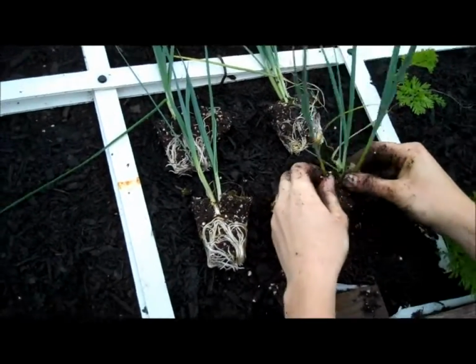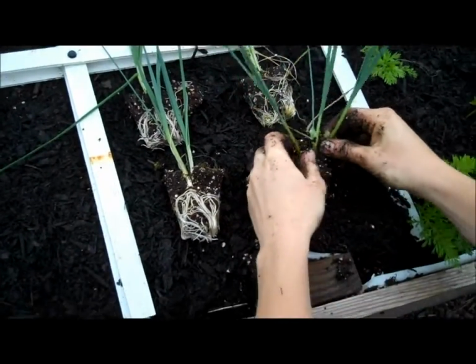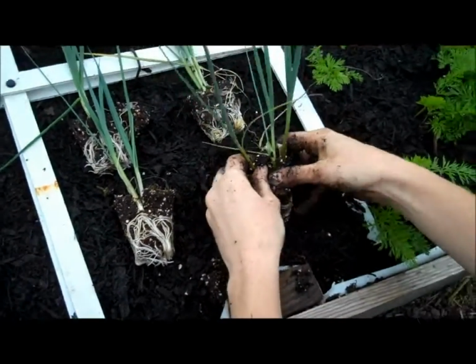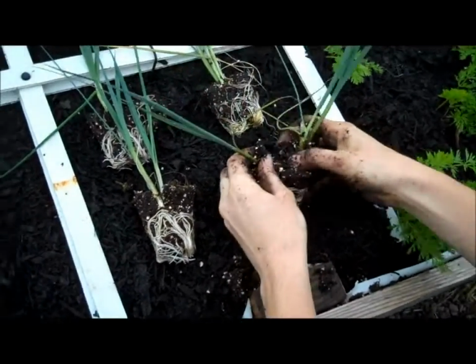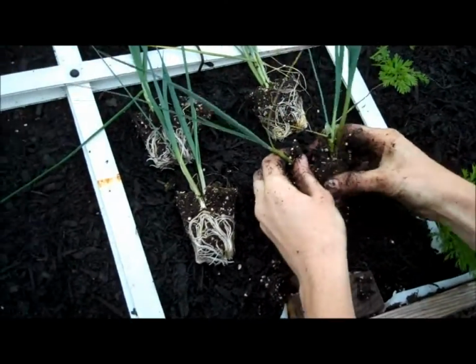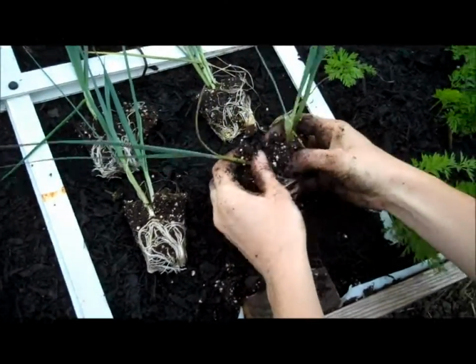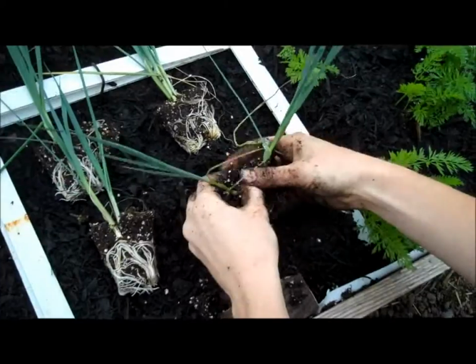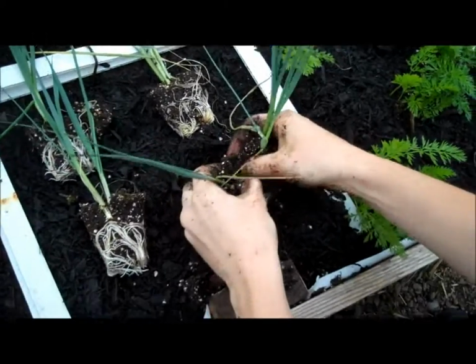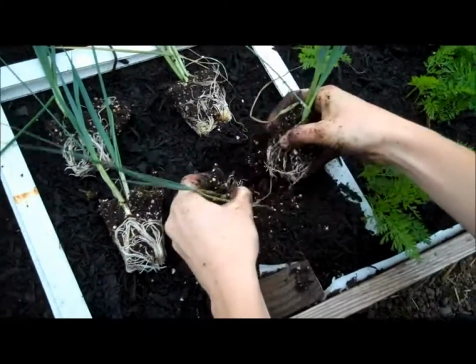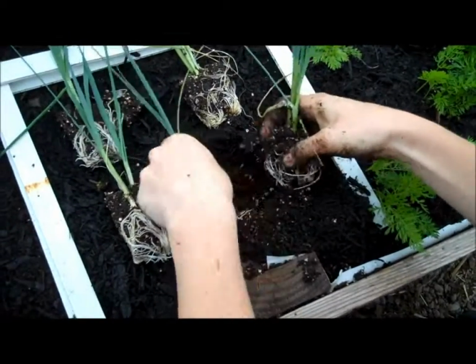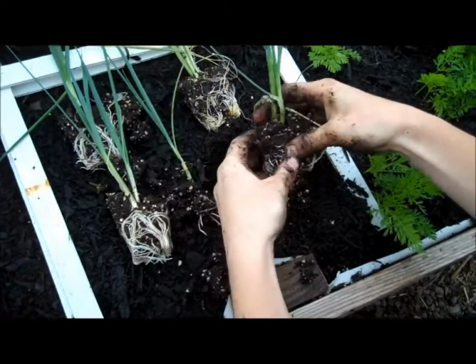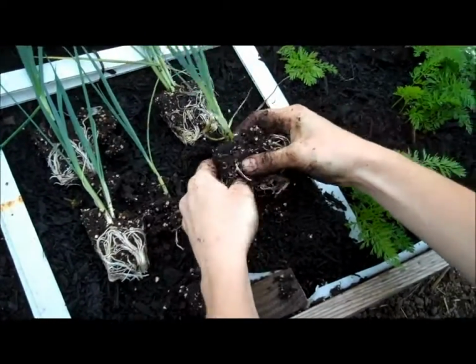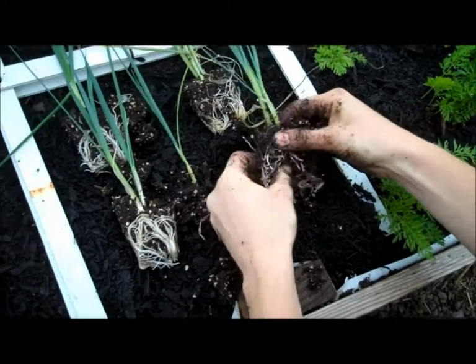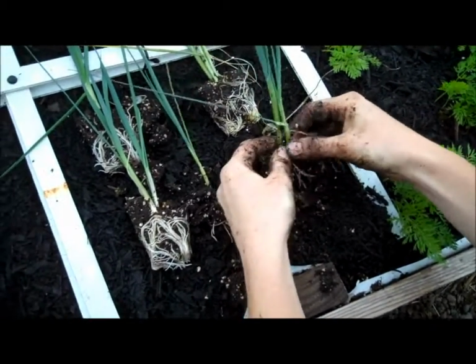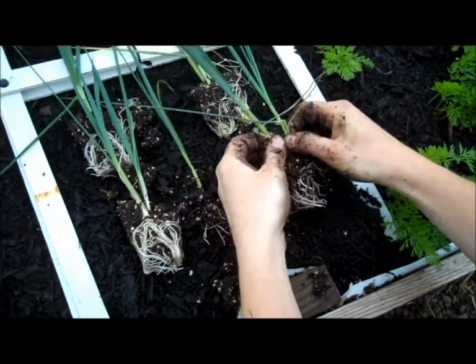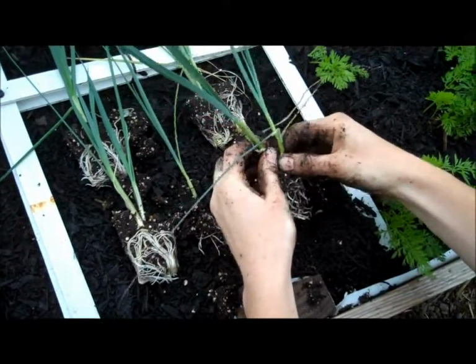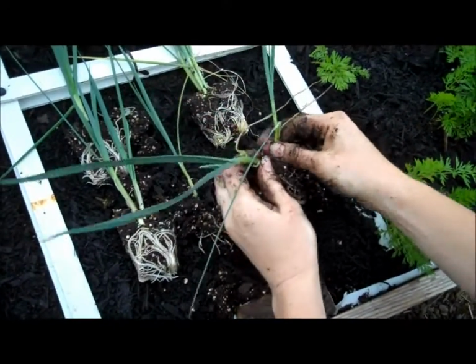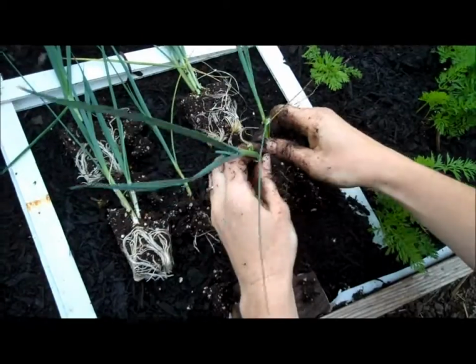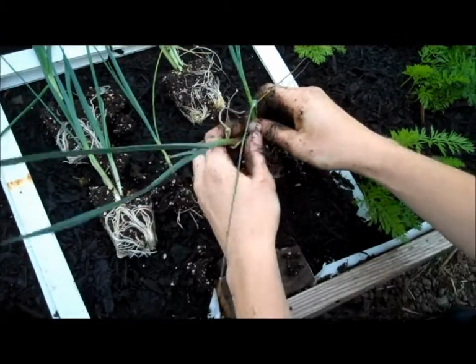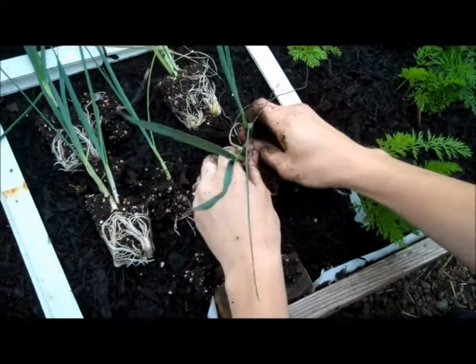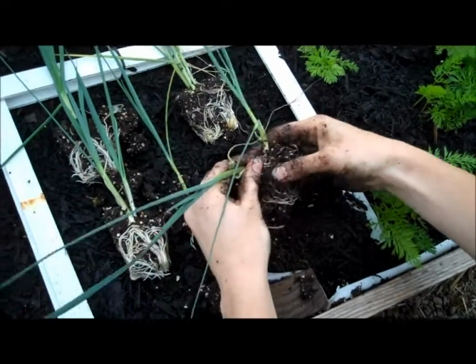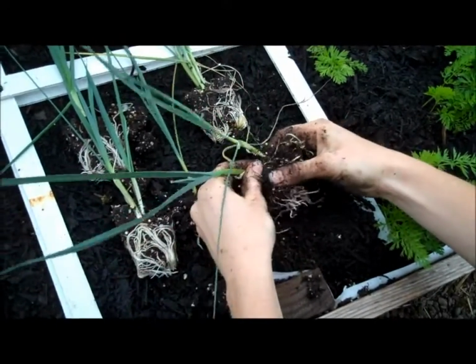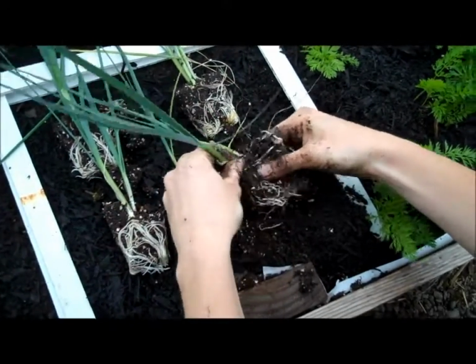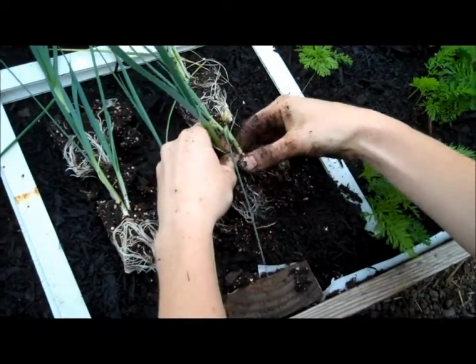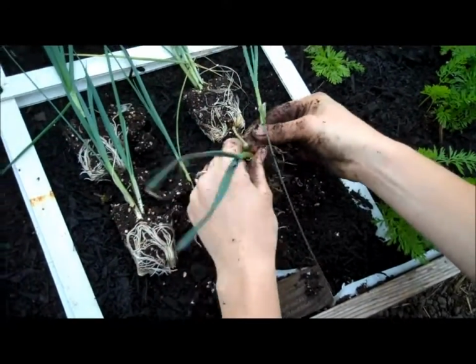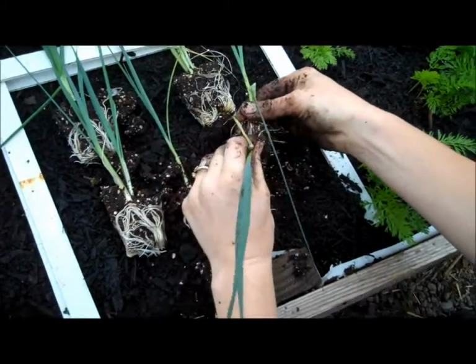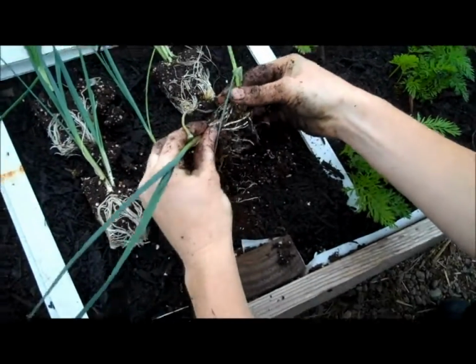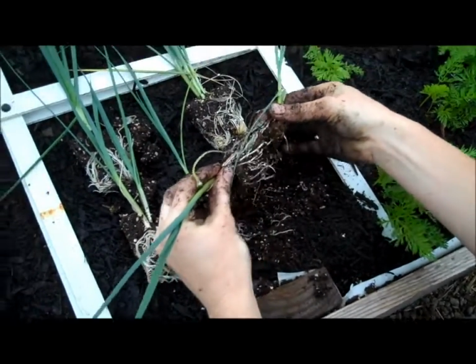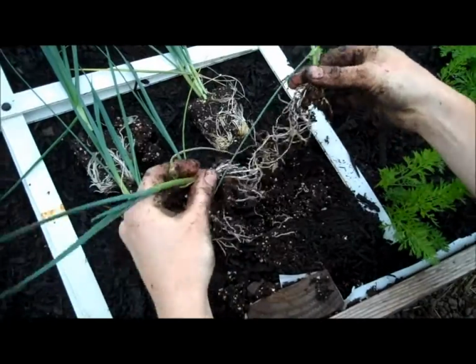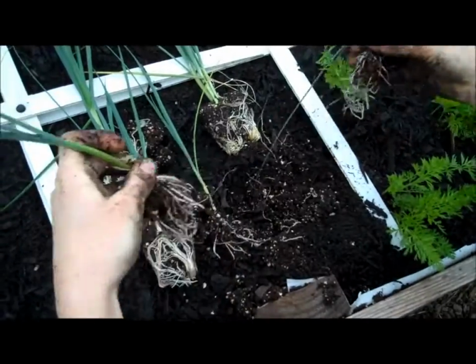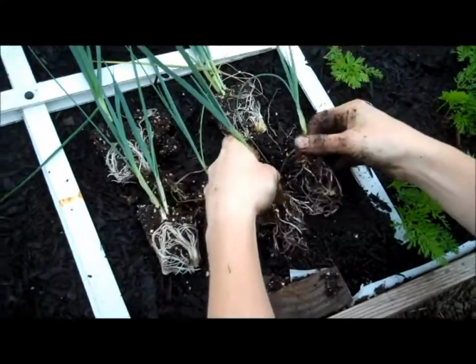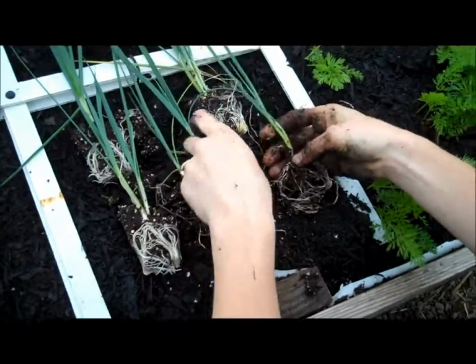So we have the leeks here. We're going to do the same thing I did with the onions. Some of these cell packs have multiple plants in them, and they'll appreciate more space once they're a little older.